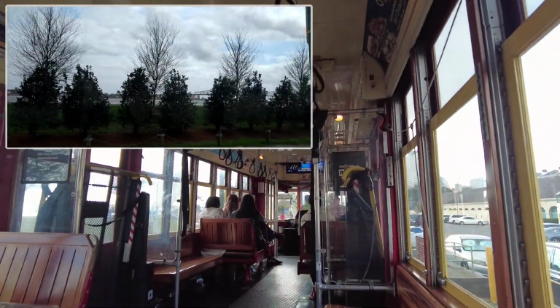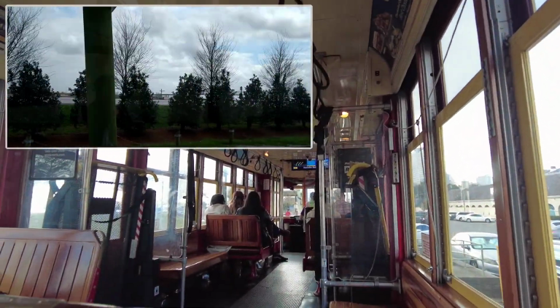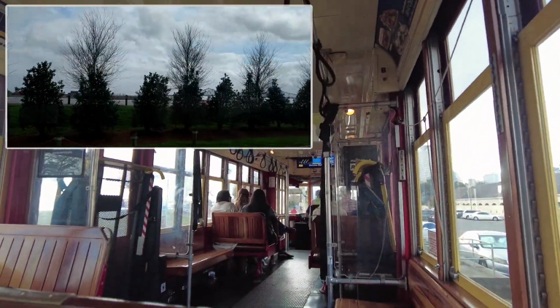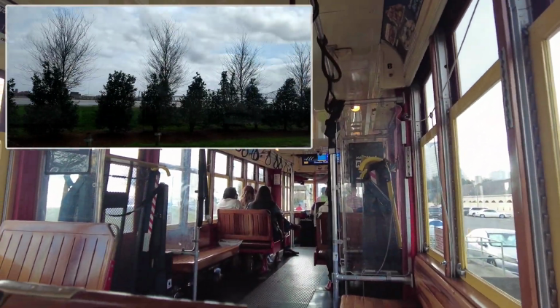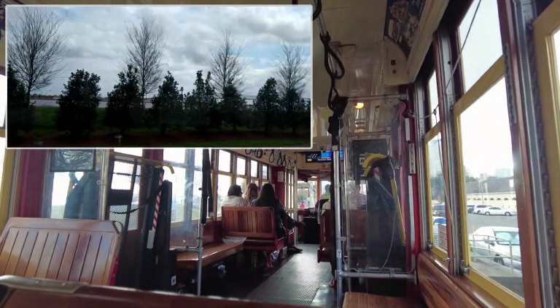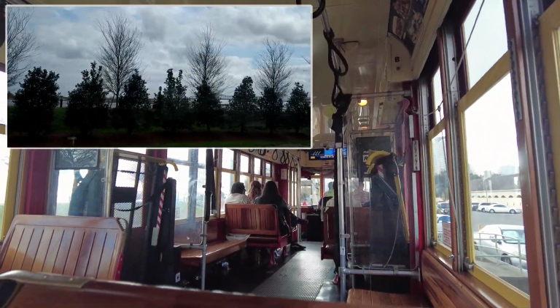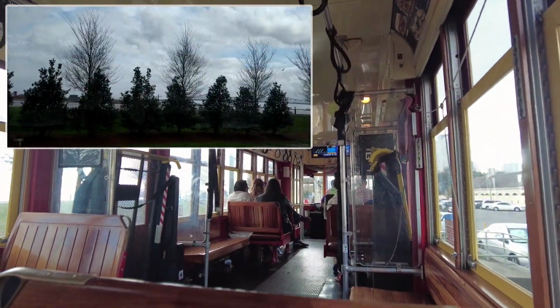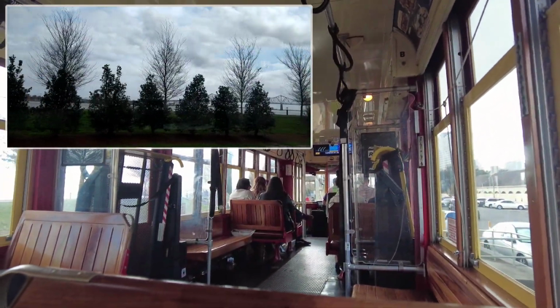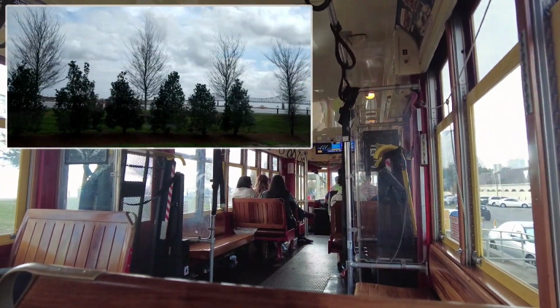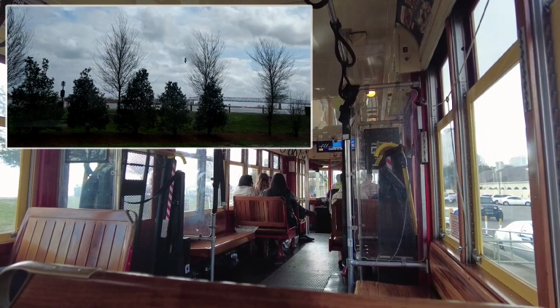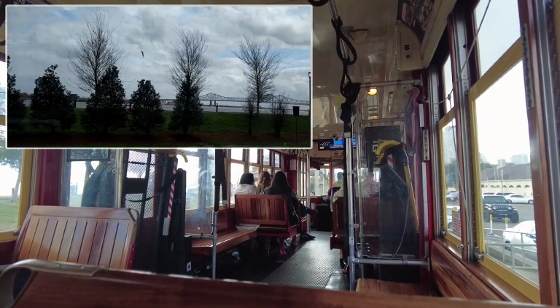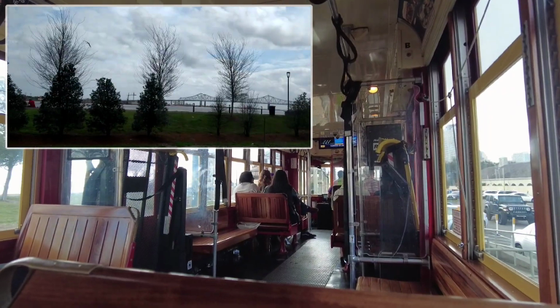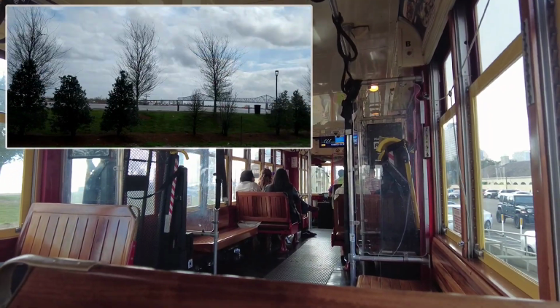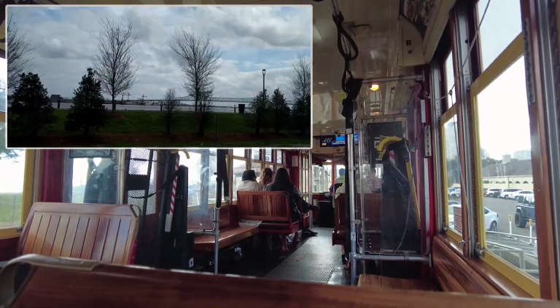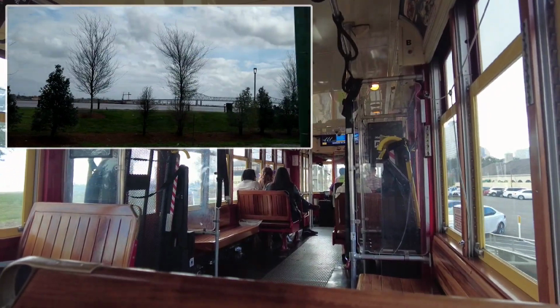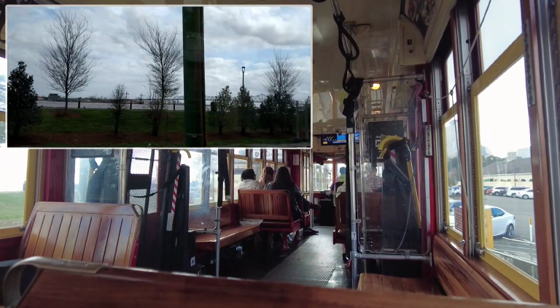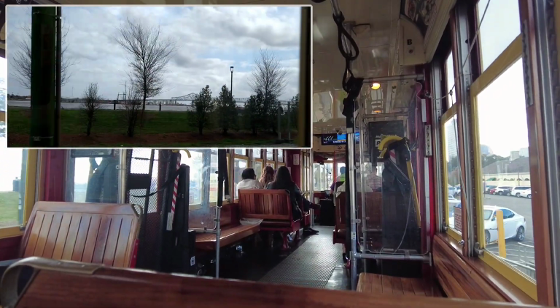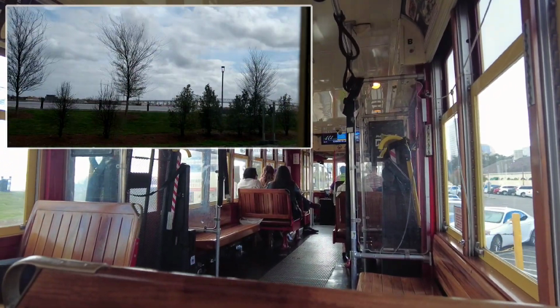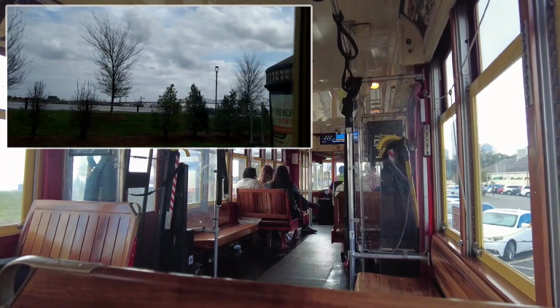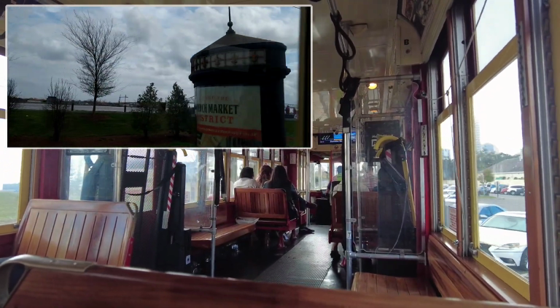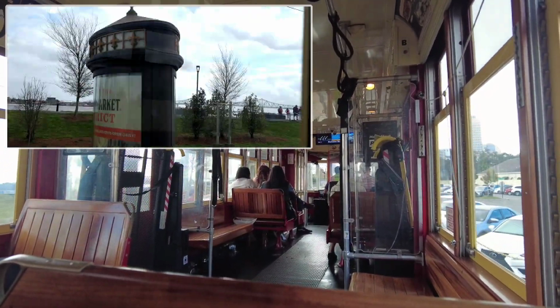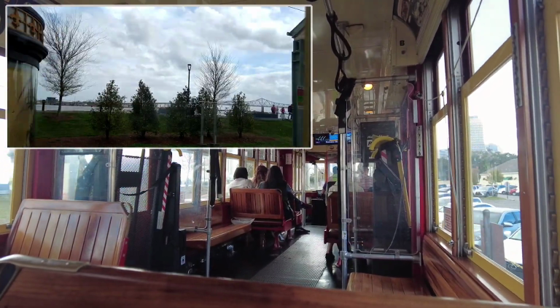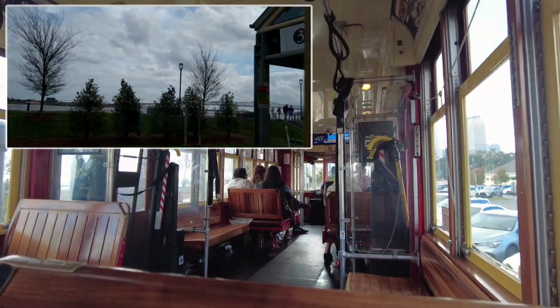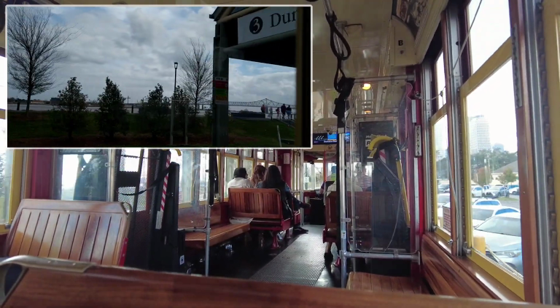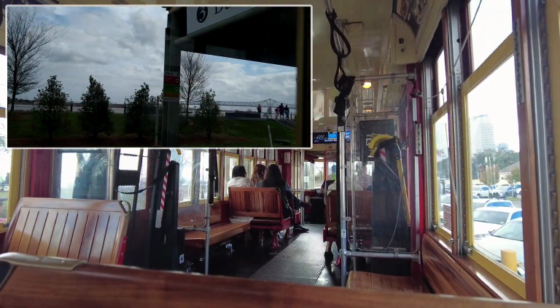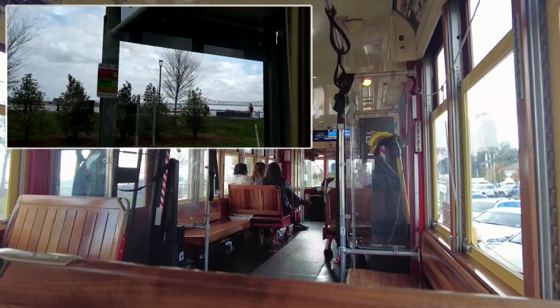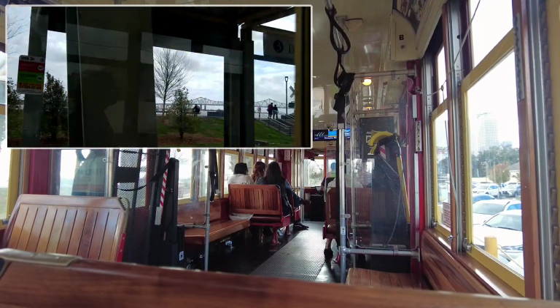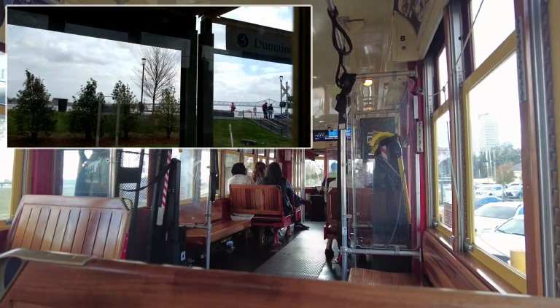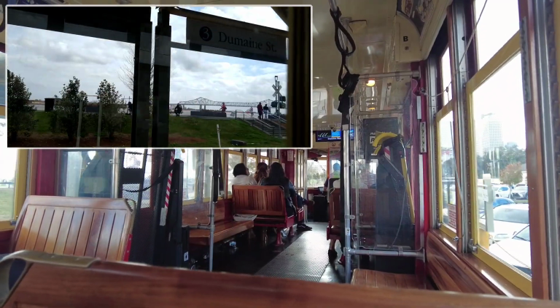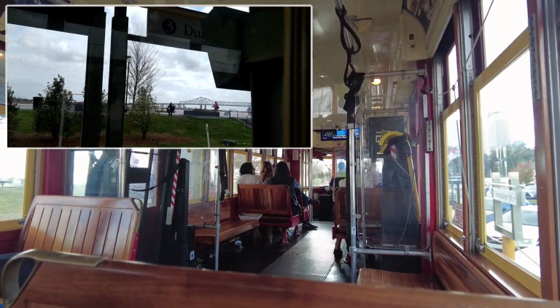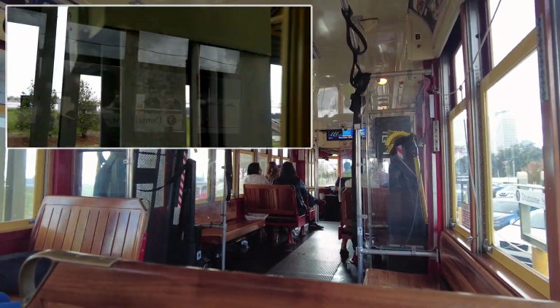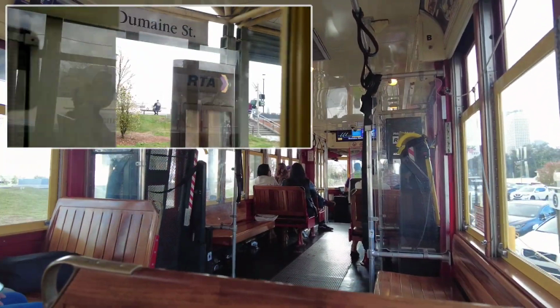The next stop is Dumaine Street Station. This is your stop for Jackson Square, Preservation Hall, St. Louis Cathedral, and Café du Monde.